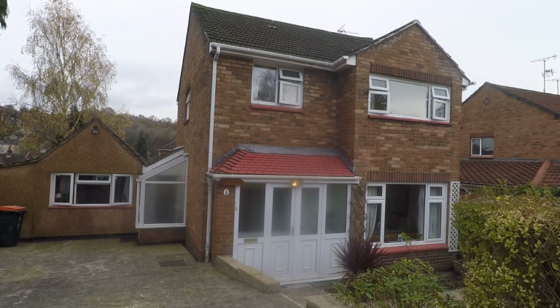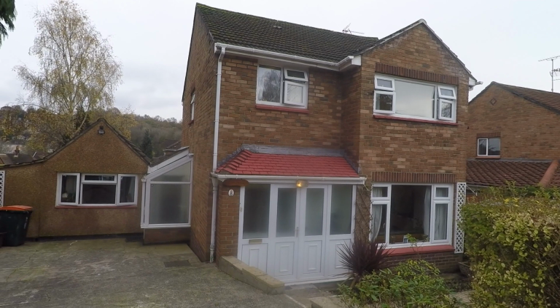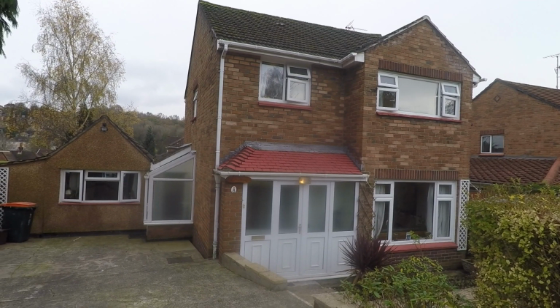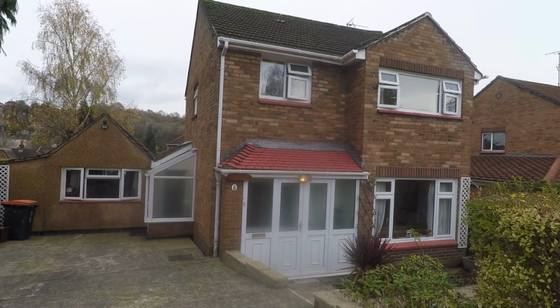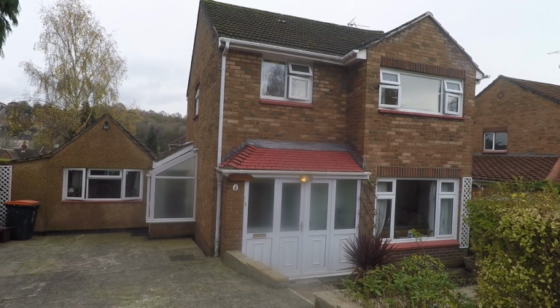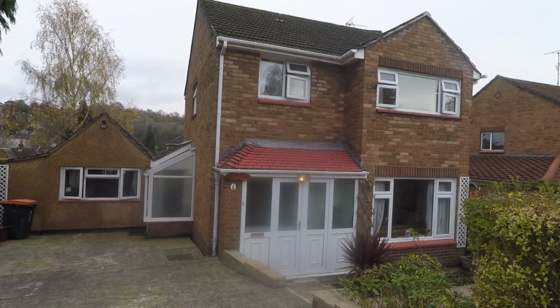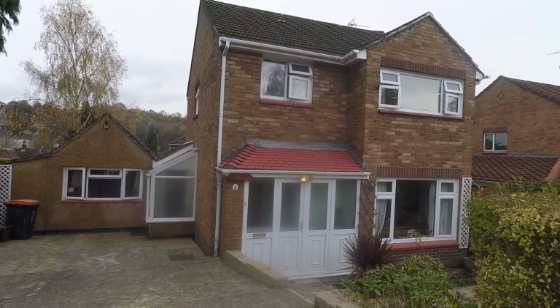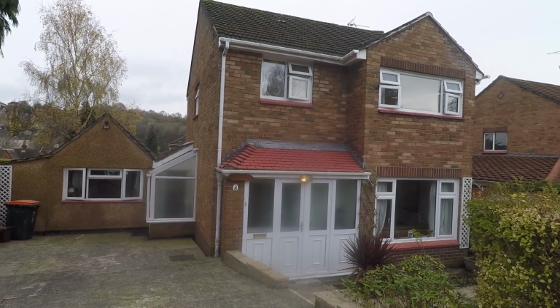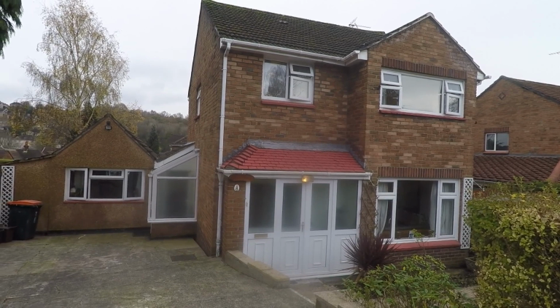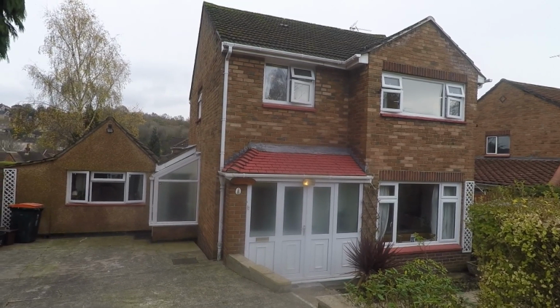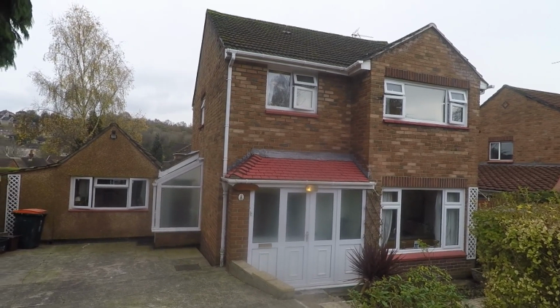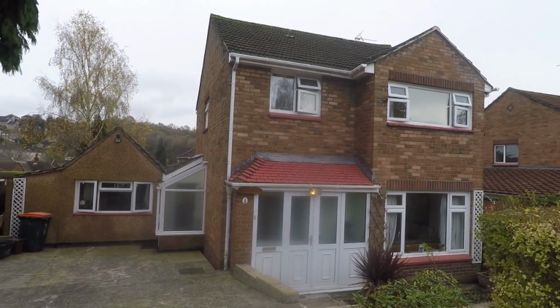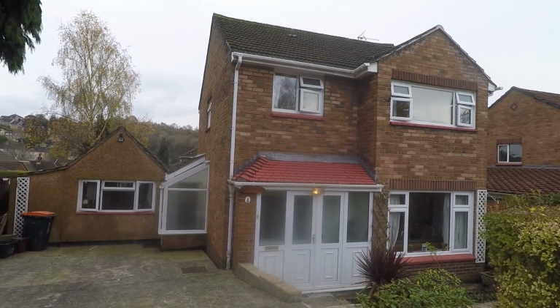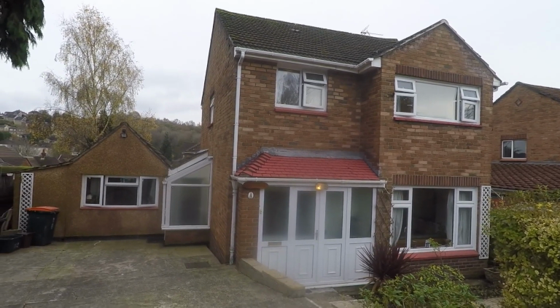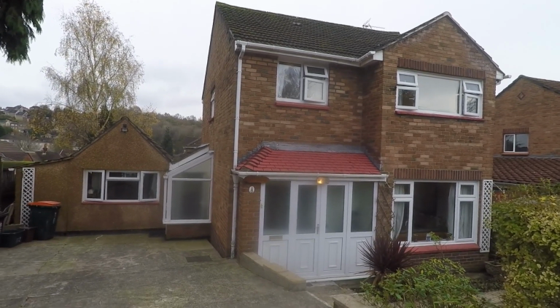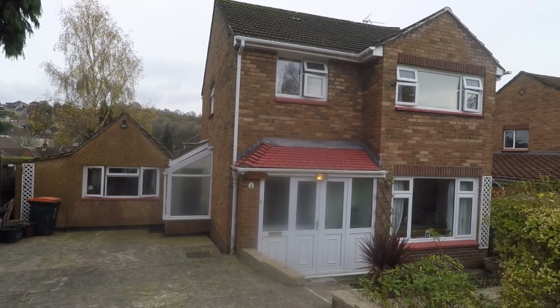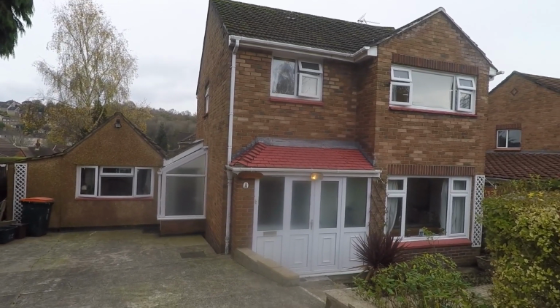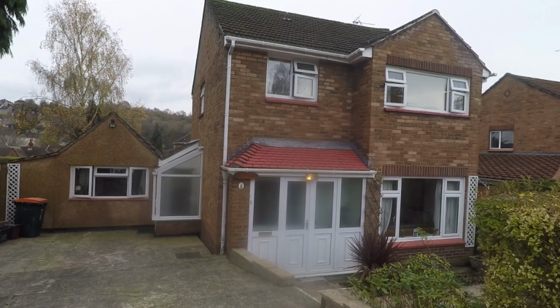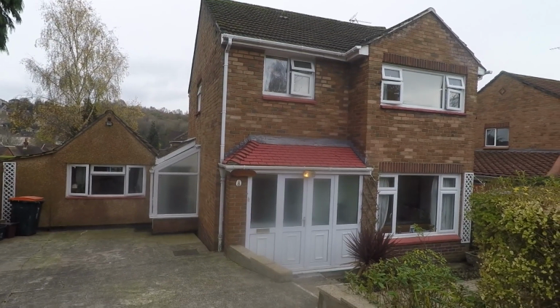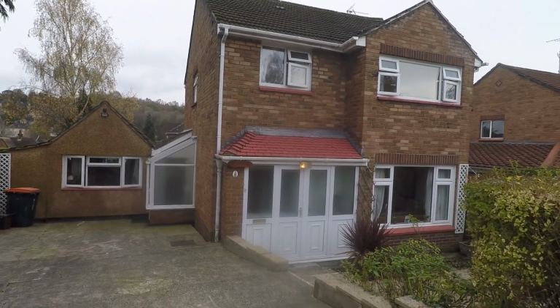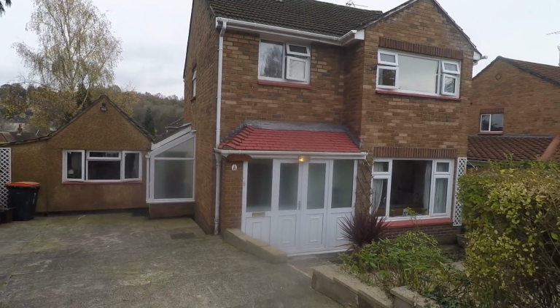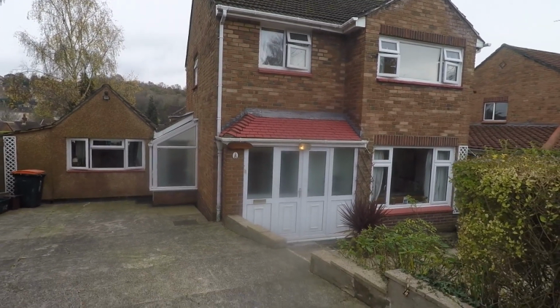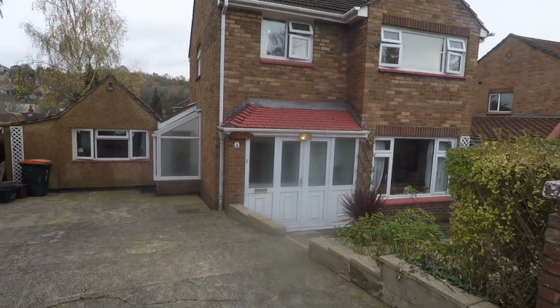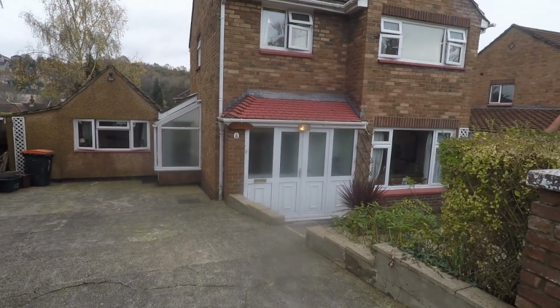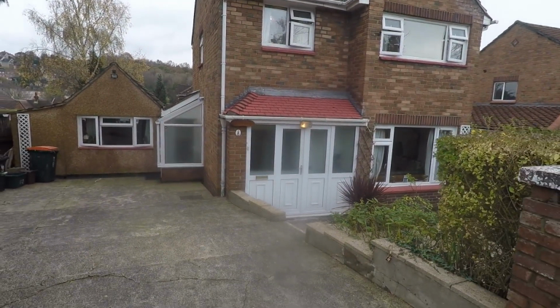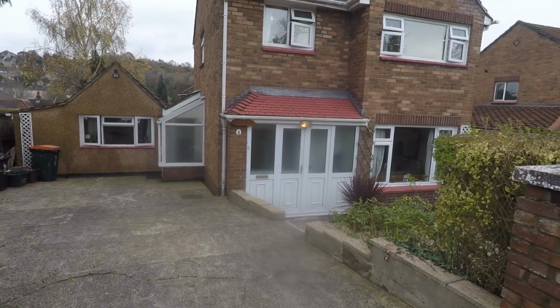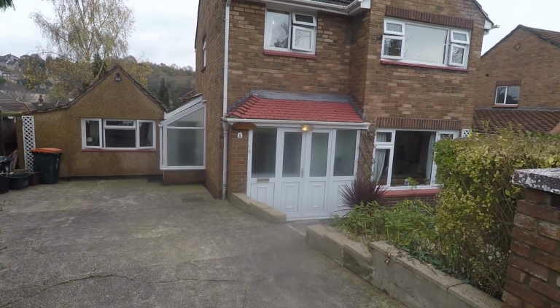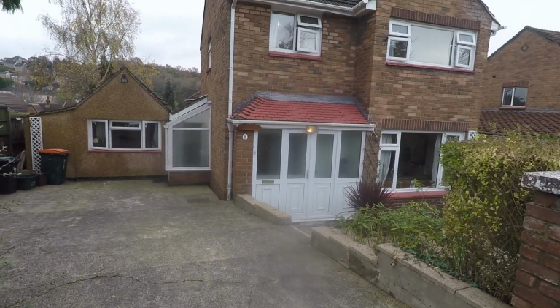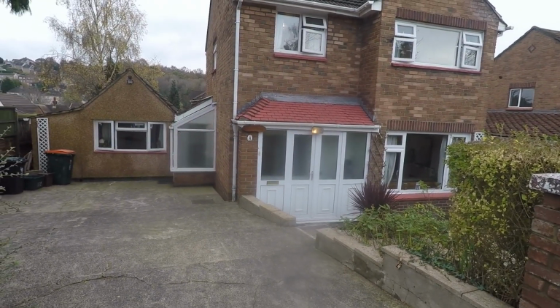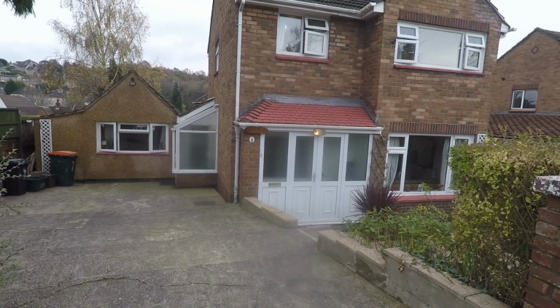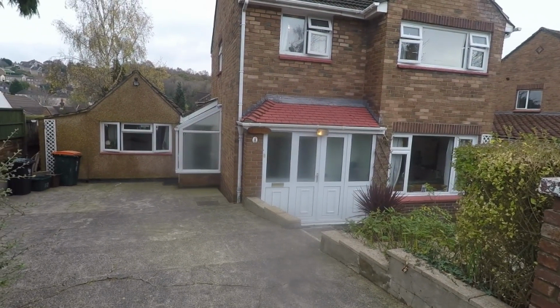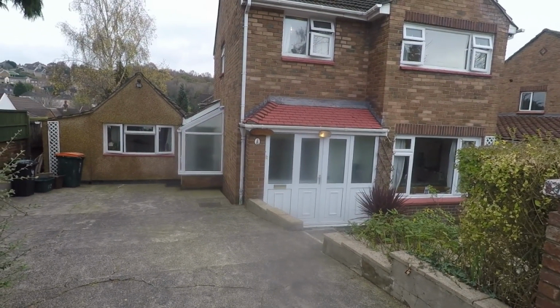Welcome to this Pinkman video tour of the spacious detached property with three to four bedrooms located on Melbourne Way.